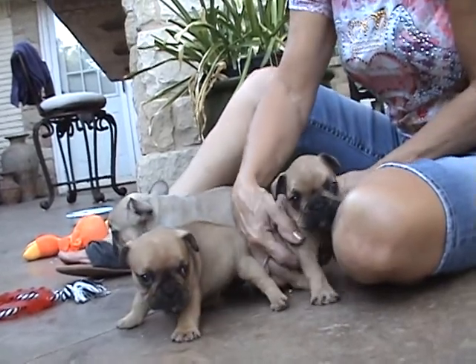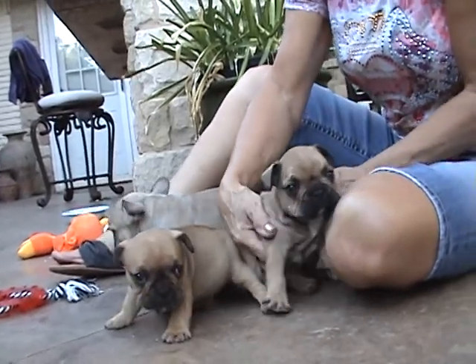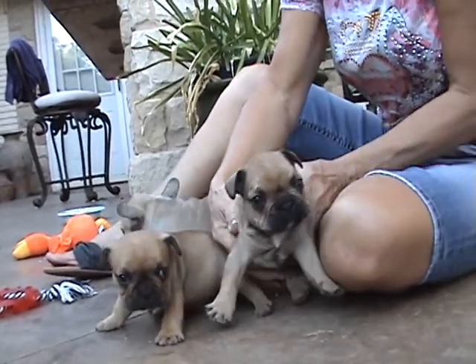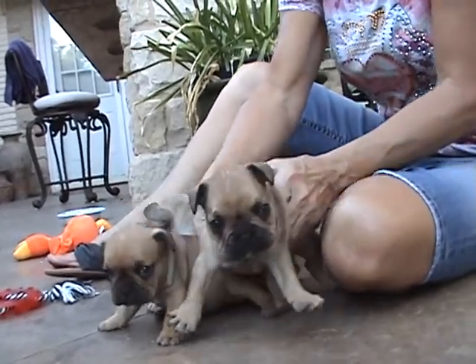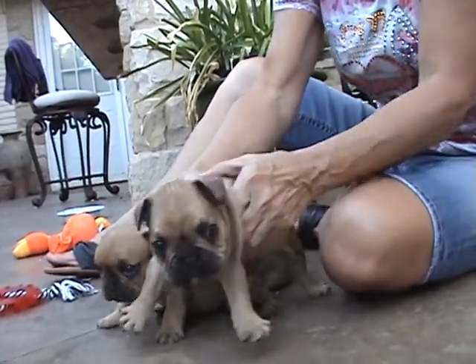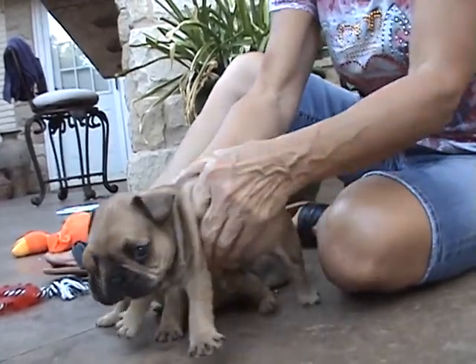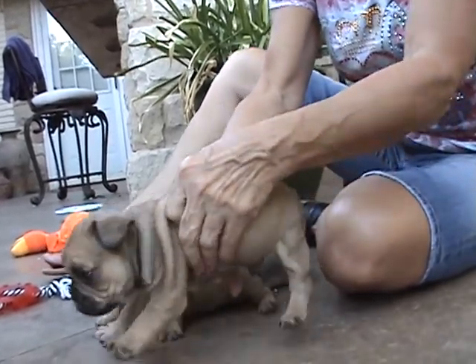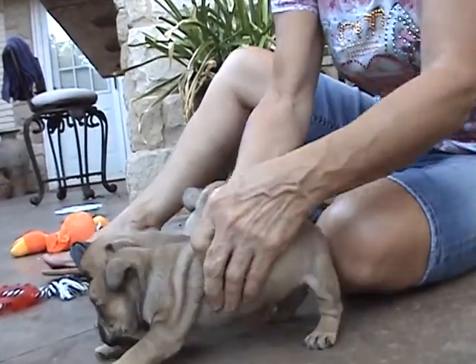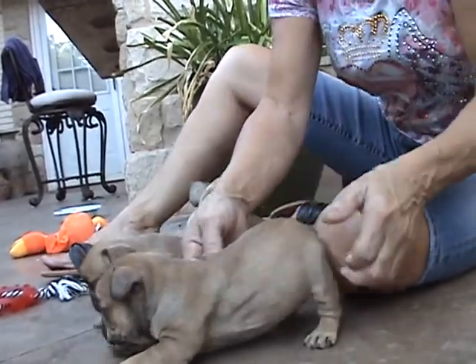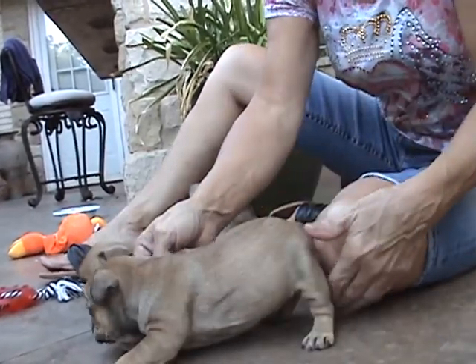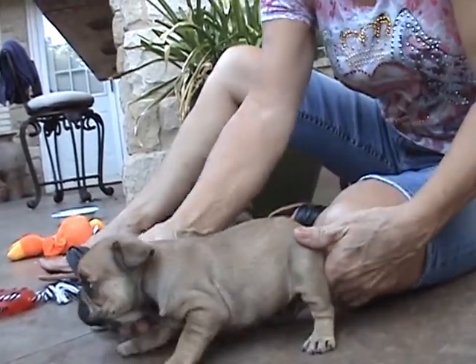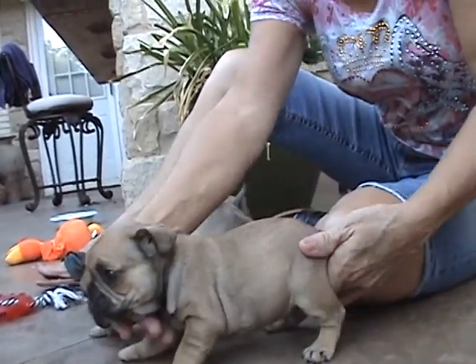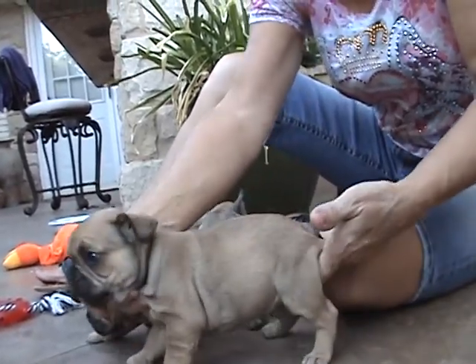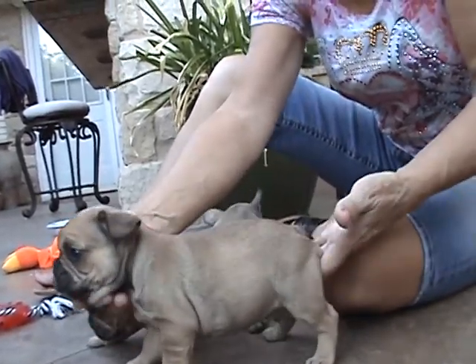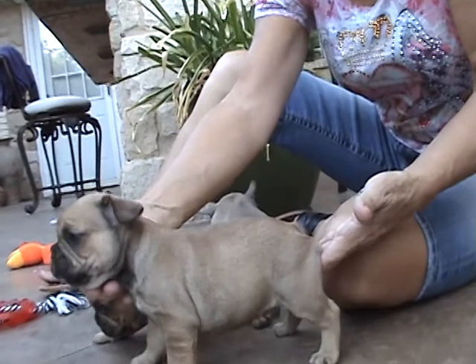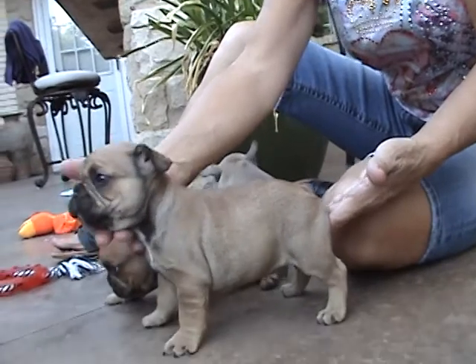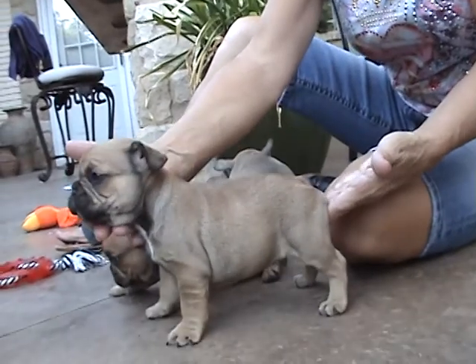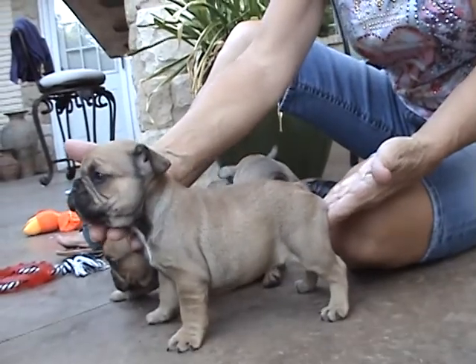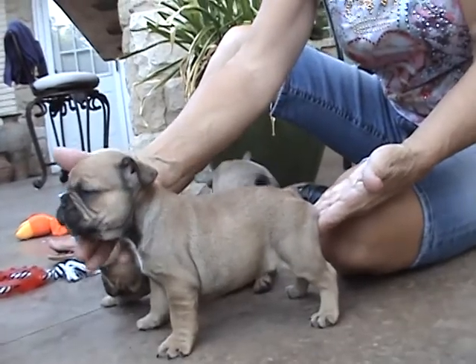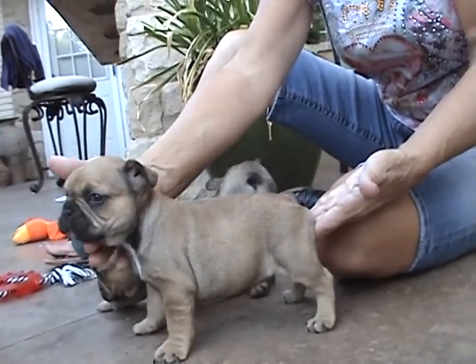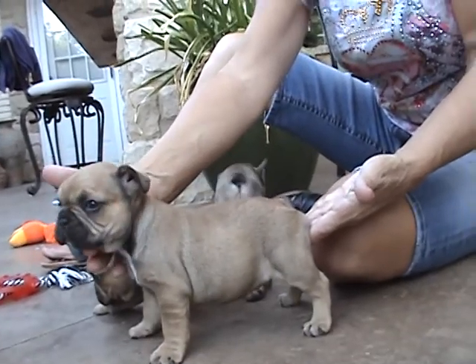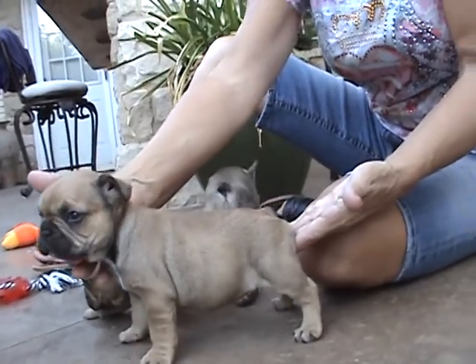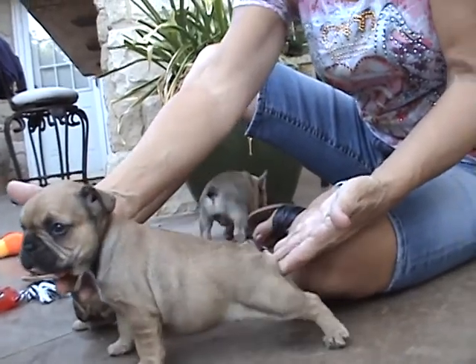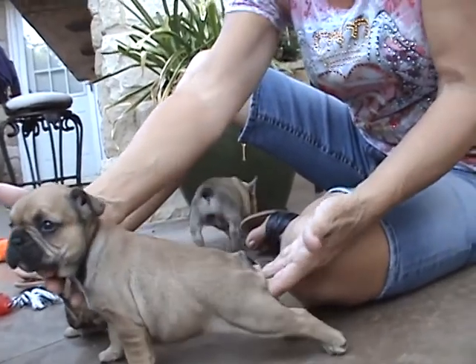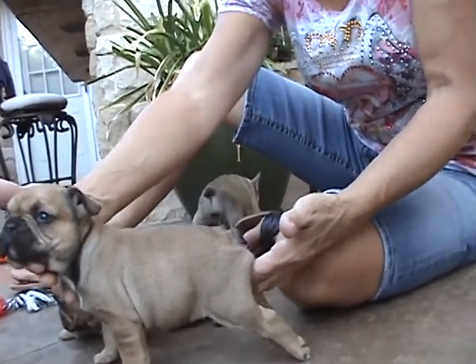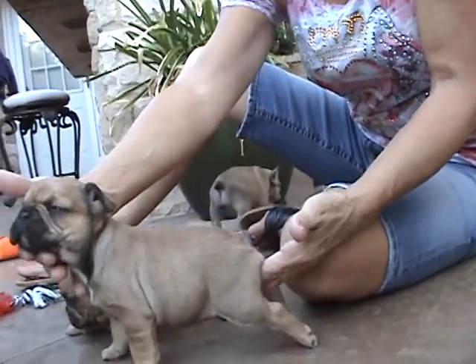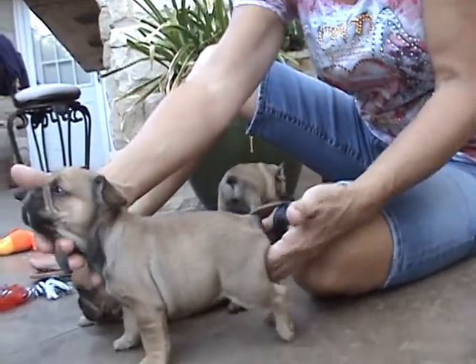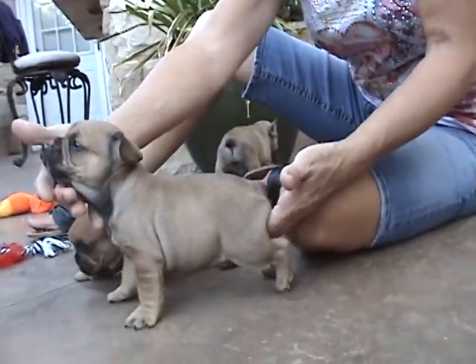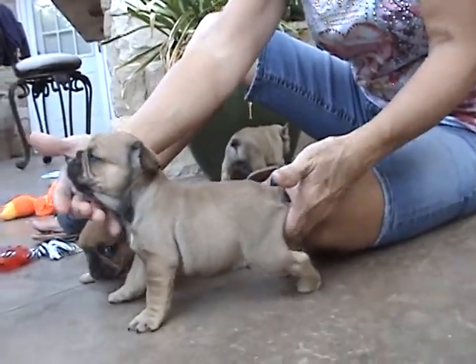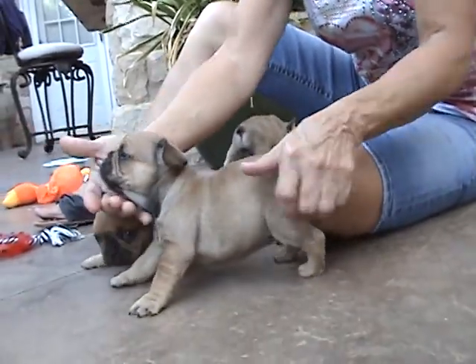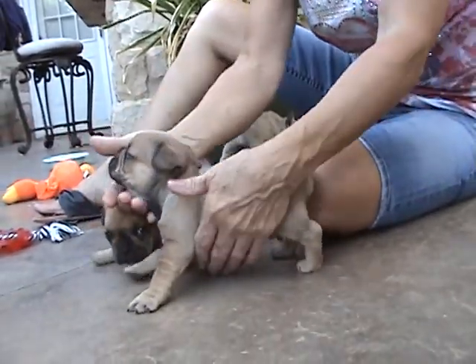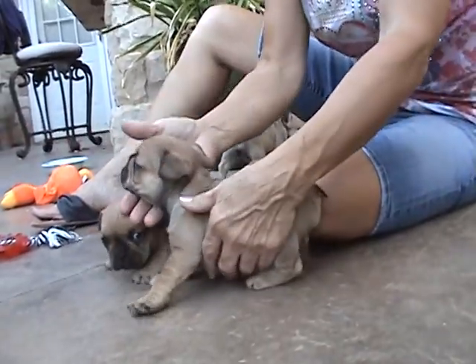Little Bentley — there you go. He's standing nicely for you. He's a little stud man.